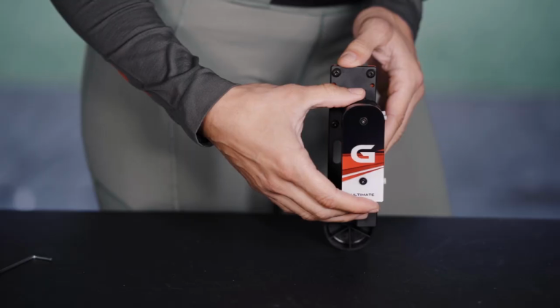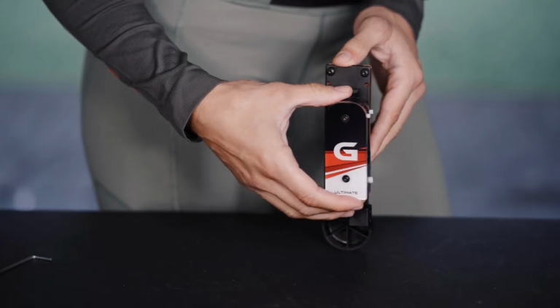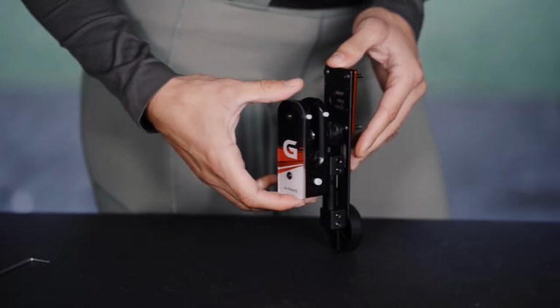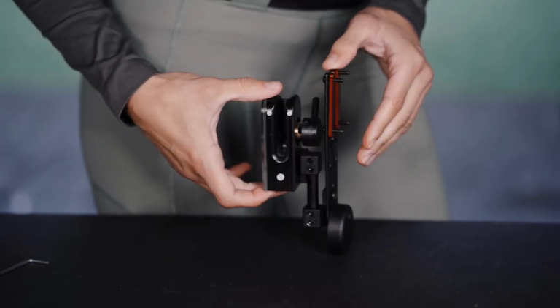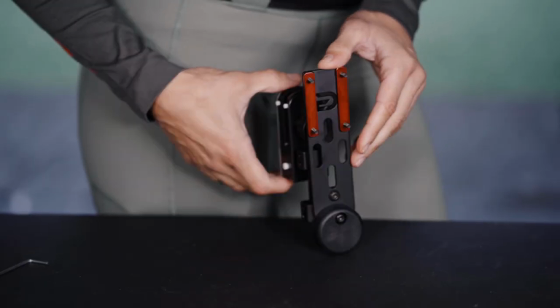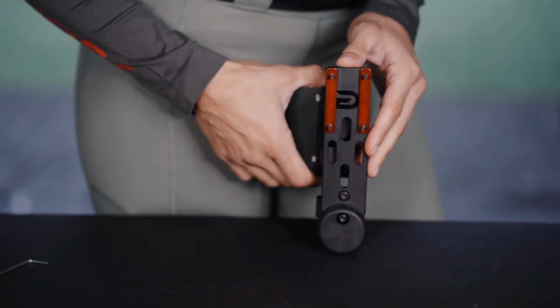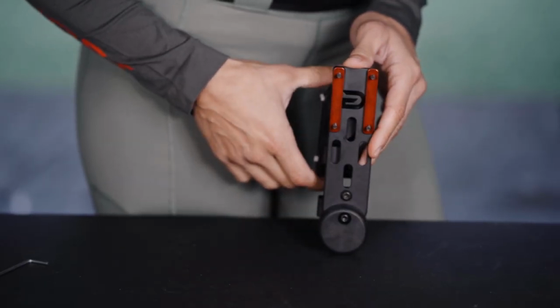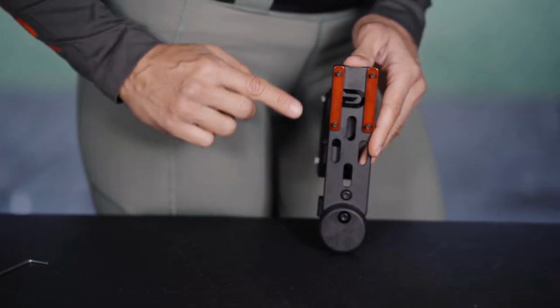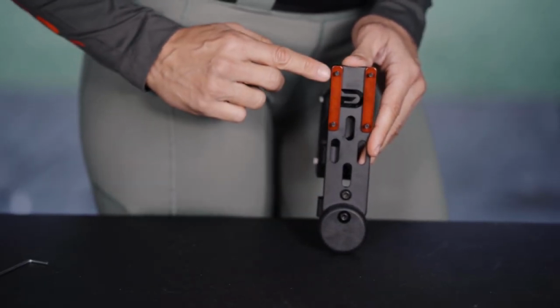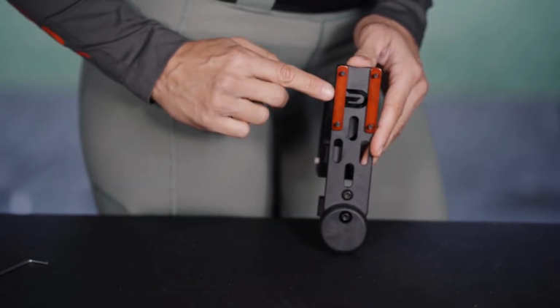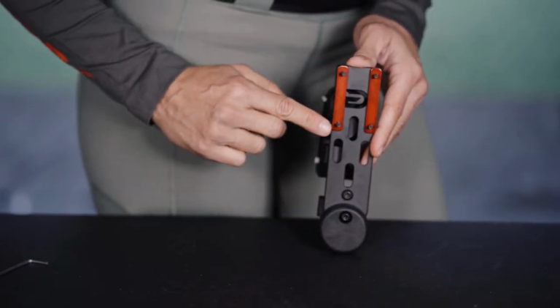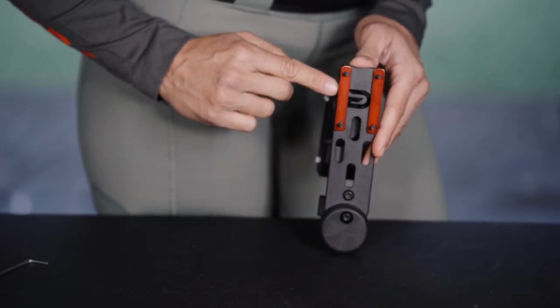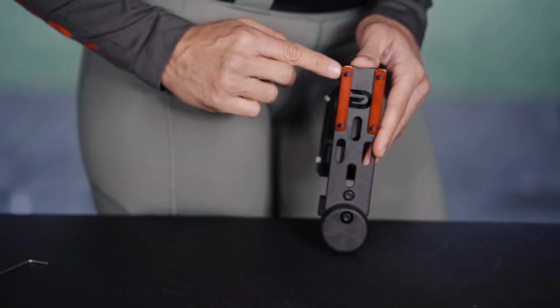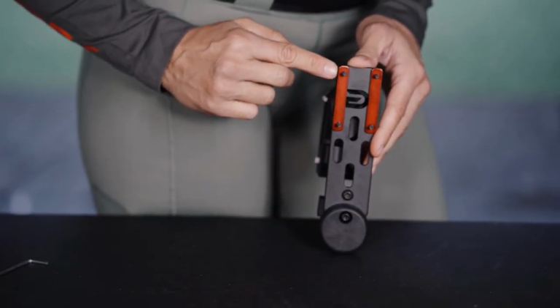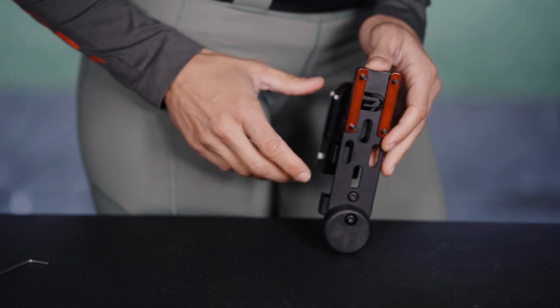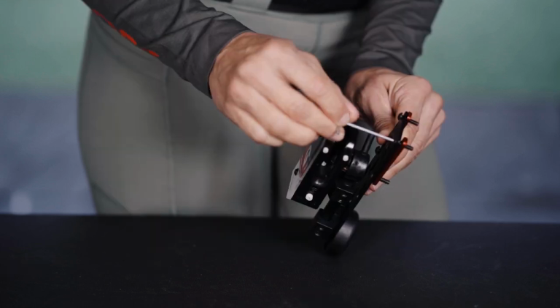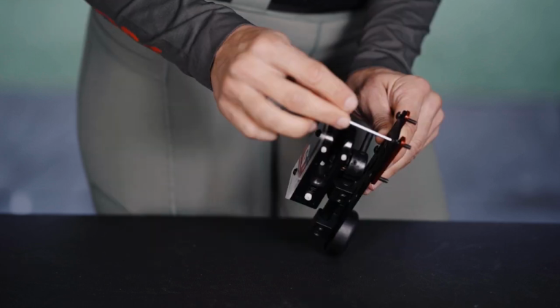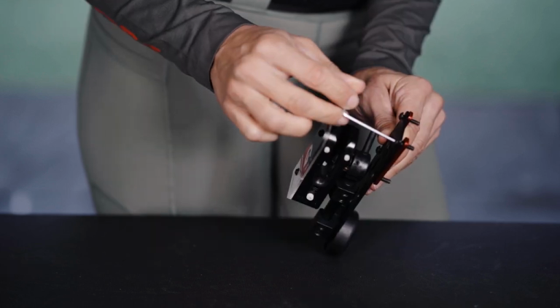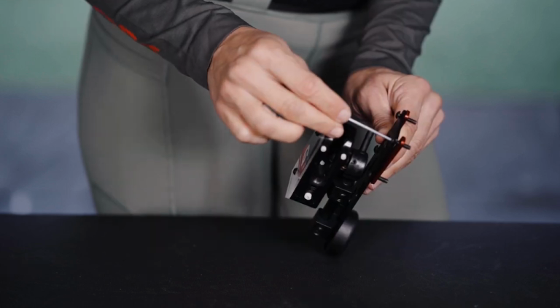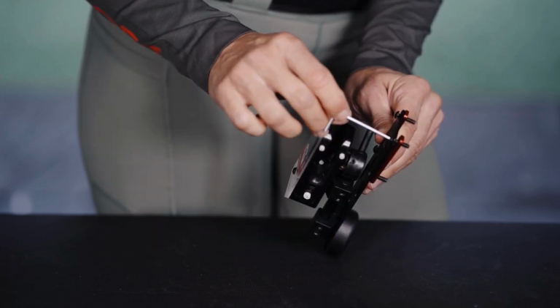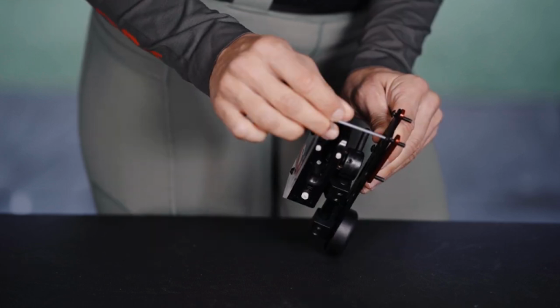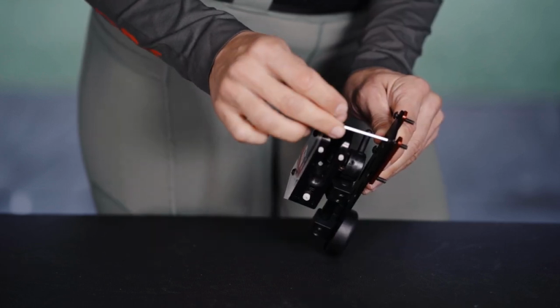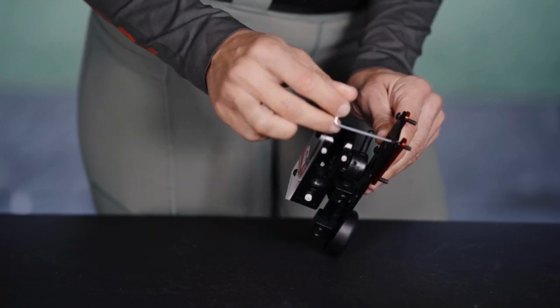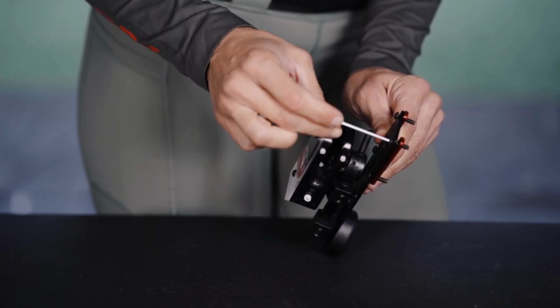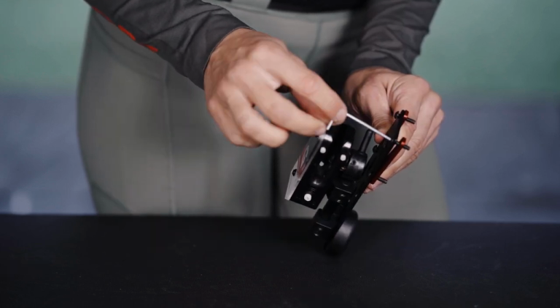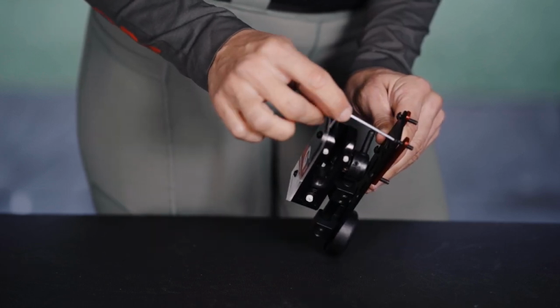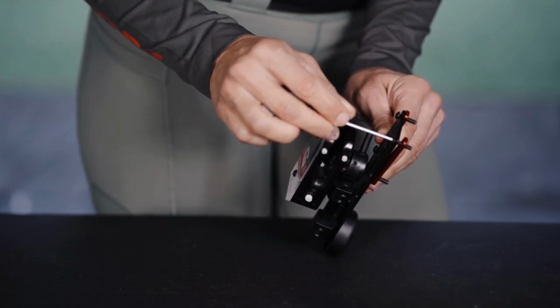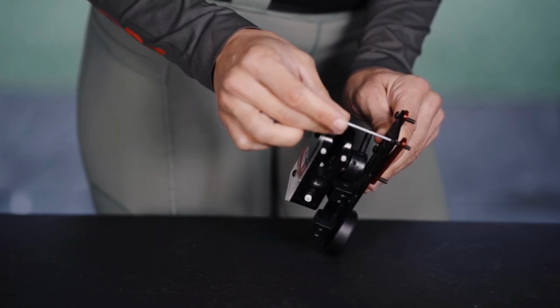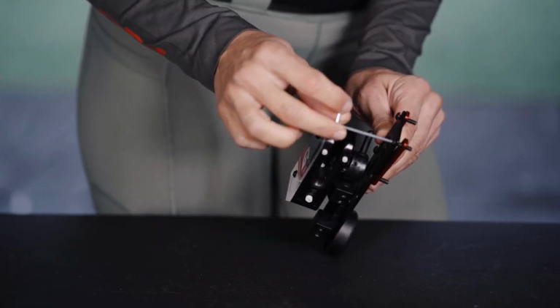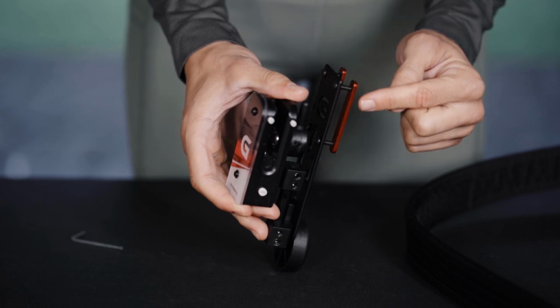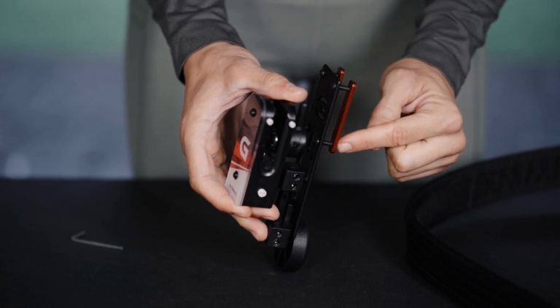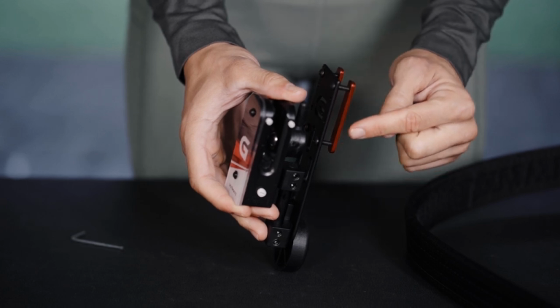Standard belt attach. Use the two red bars to attach the holster to the belt. Use the allen key provided to loosen the four screws on the red bars, then thread the belt through.